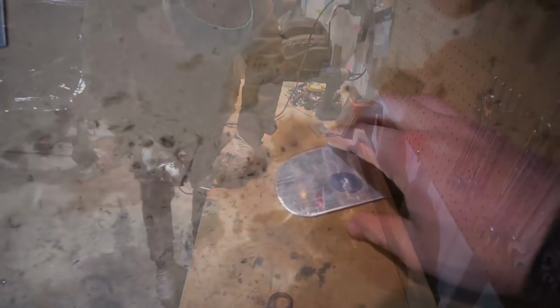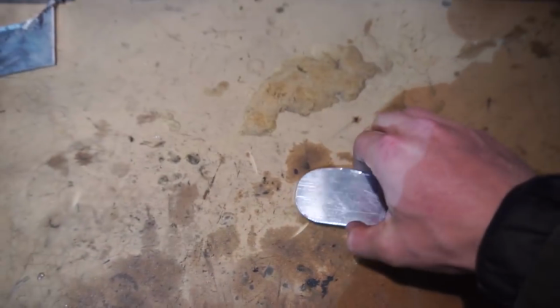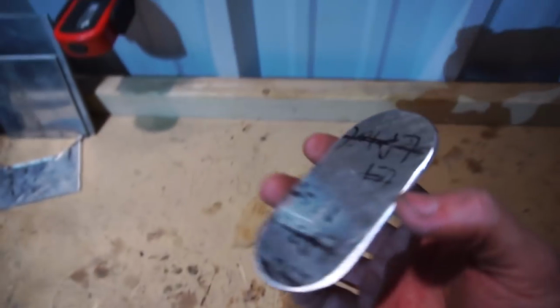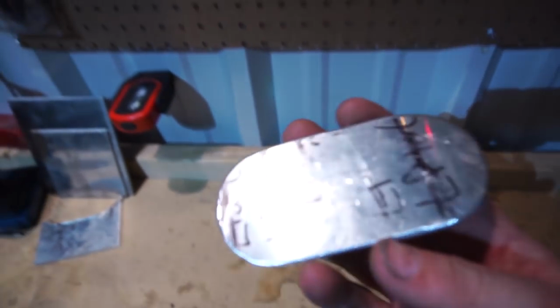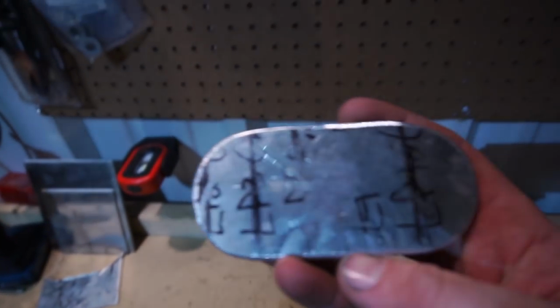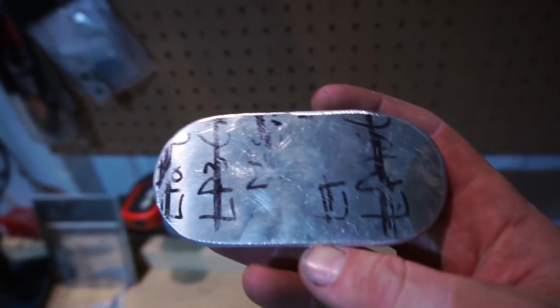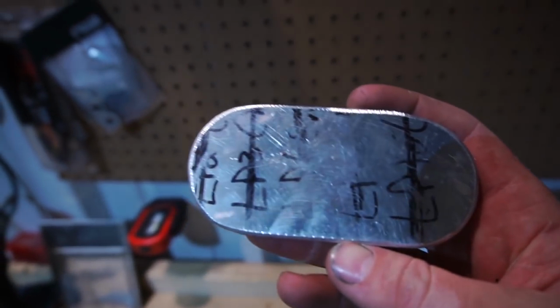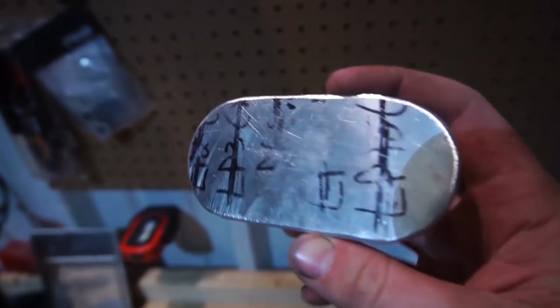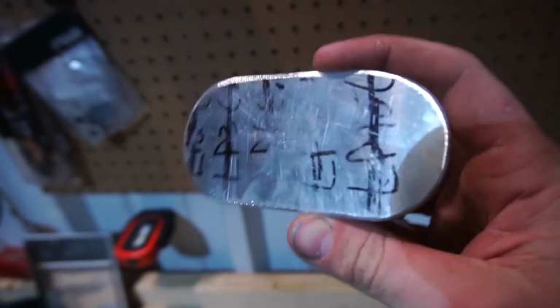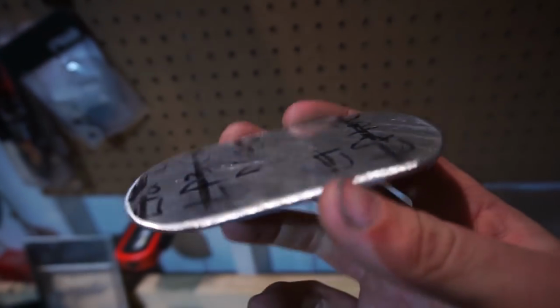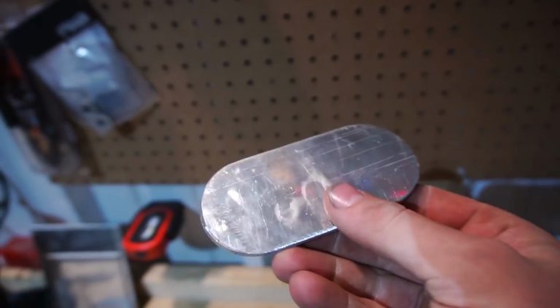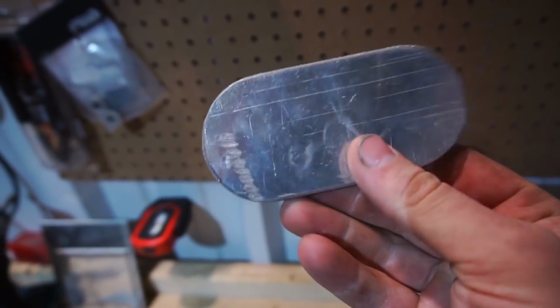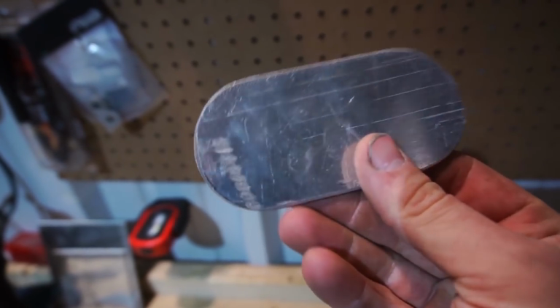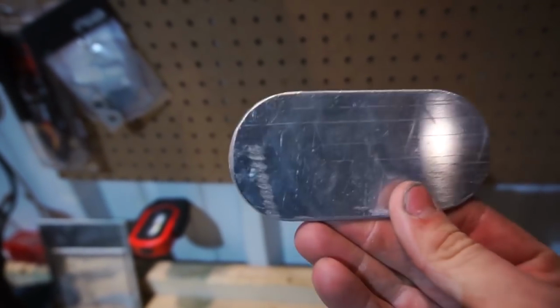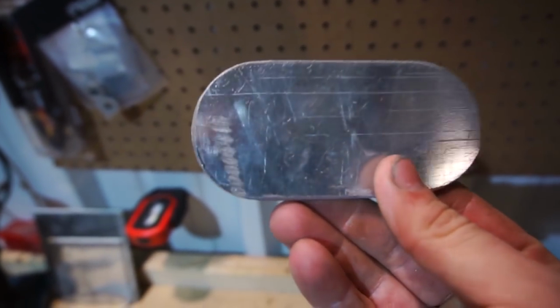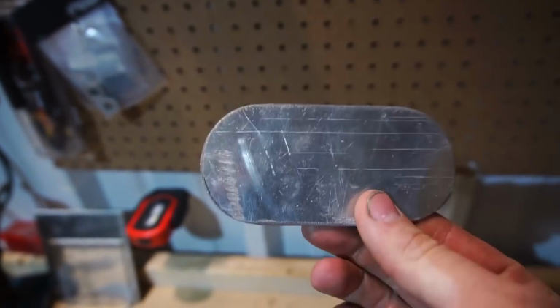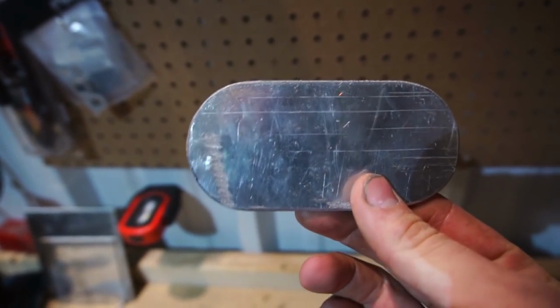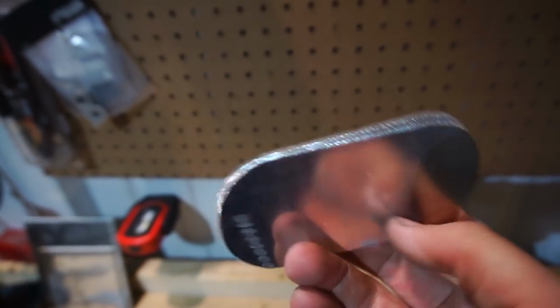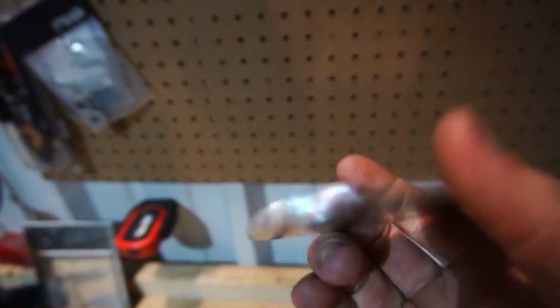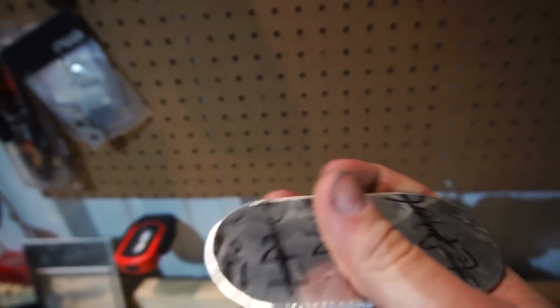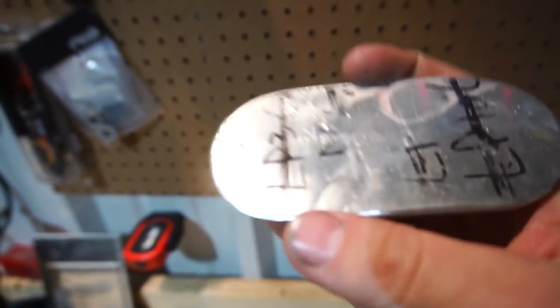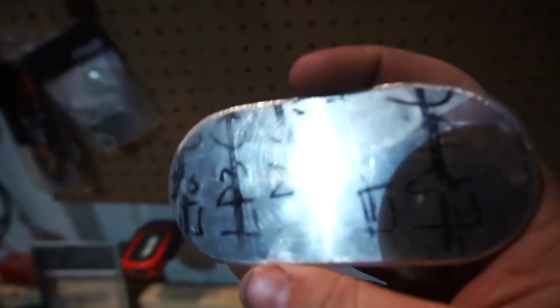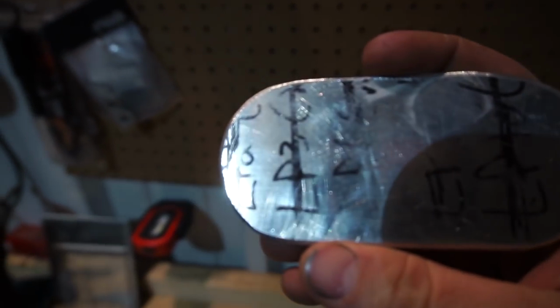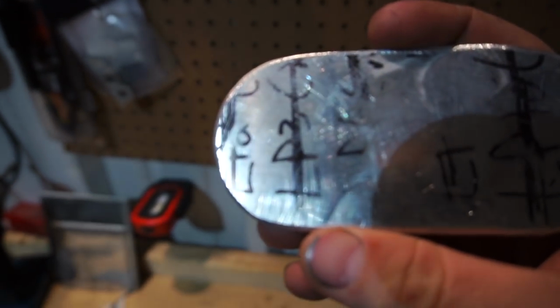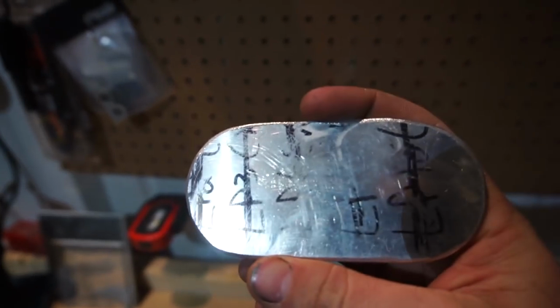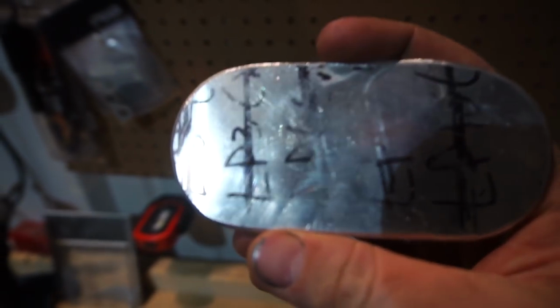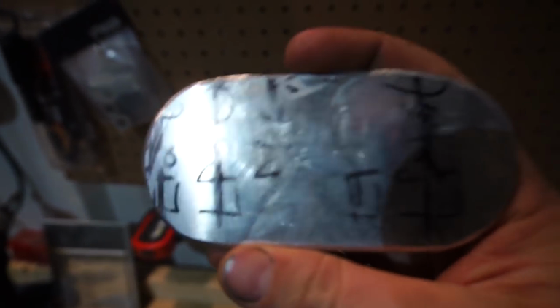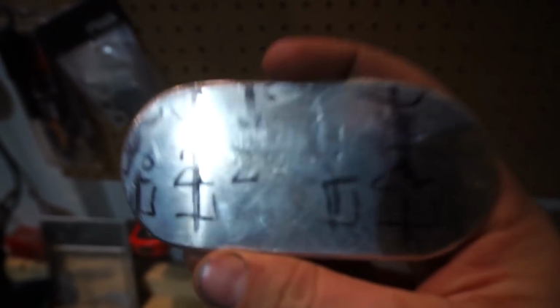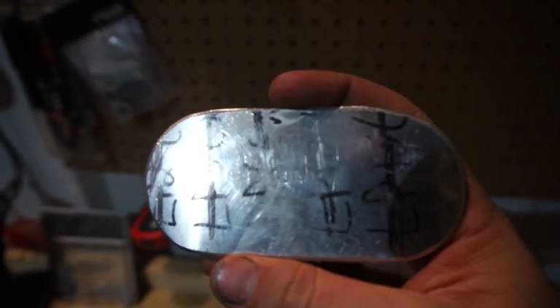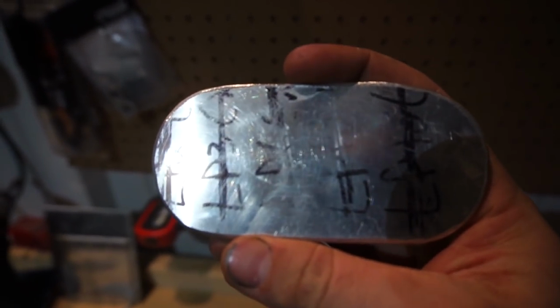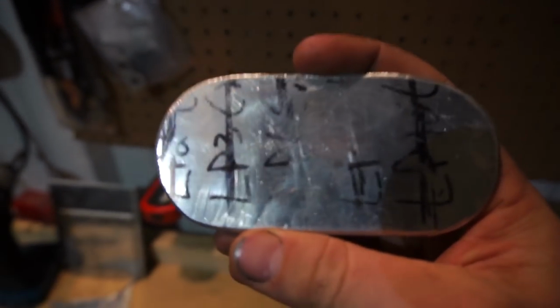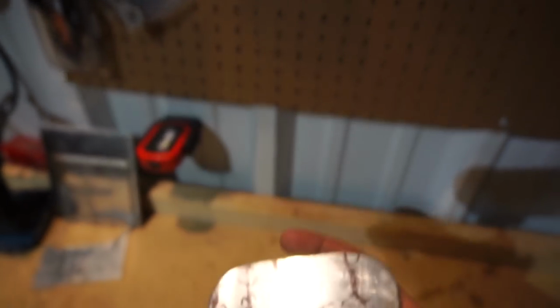It didn't come out amazing — it's not perfectly symmetrical or anything — but I'm happy with it. Now I'm going to clean it up and I think we give it a brush finish because I'm feeling the brush finish, so we're going to try that.